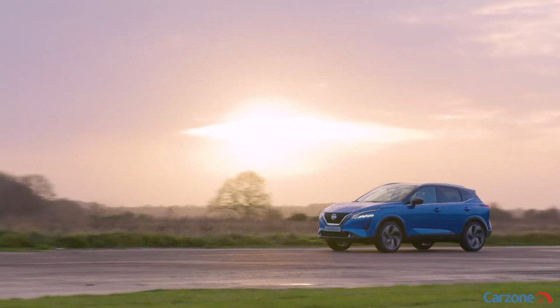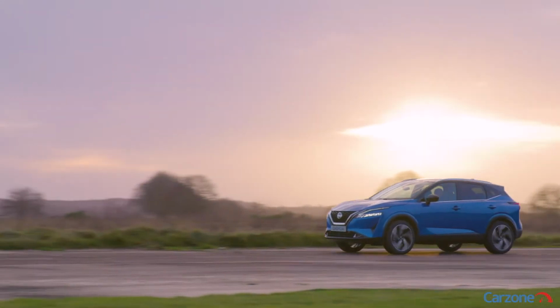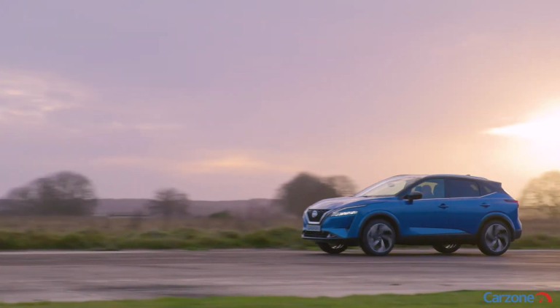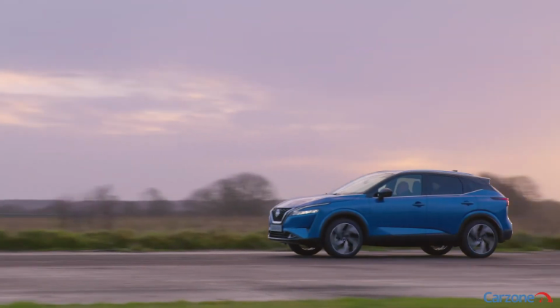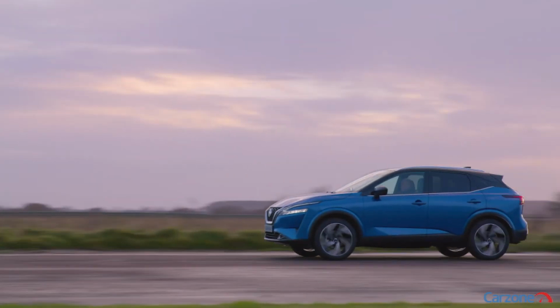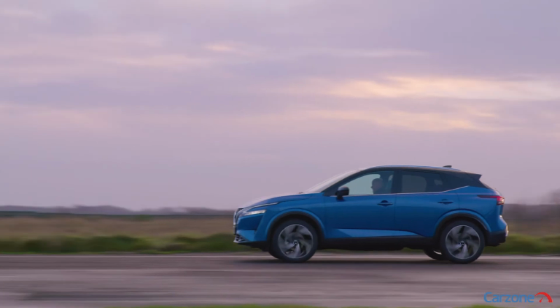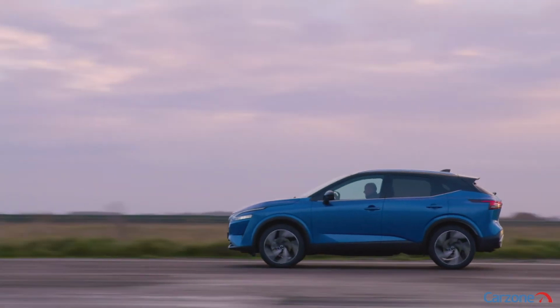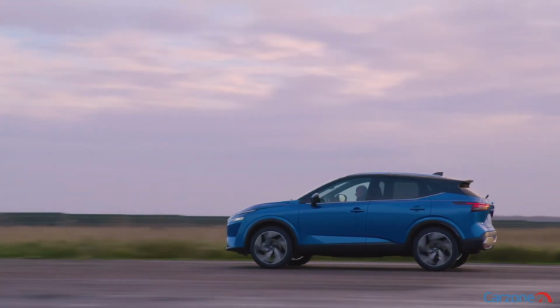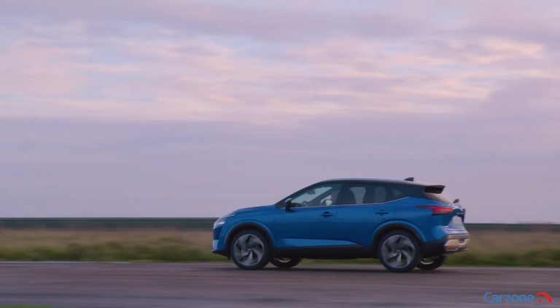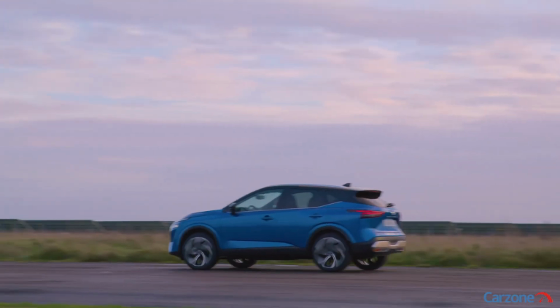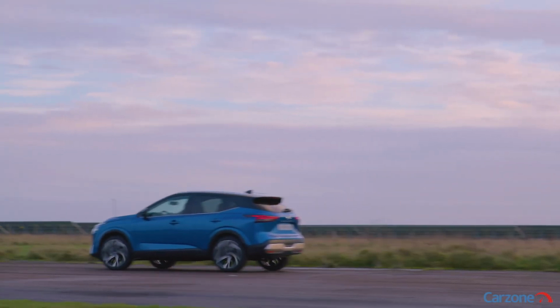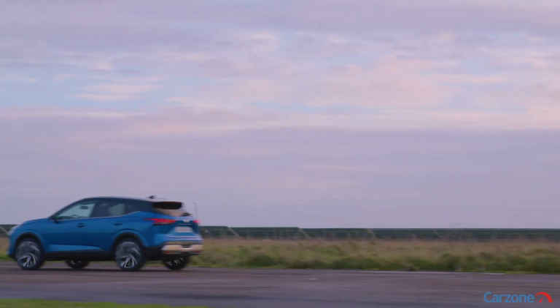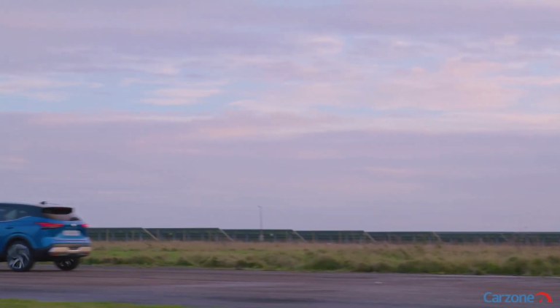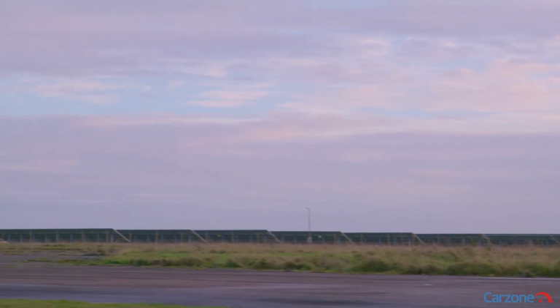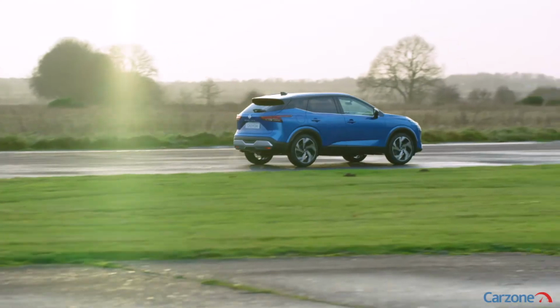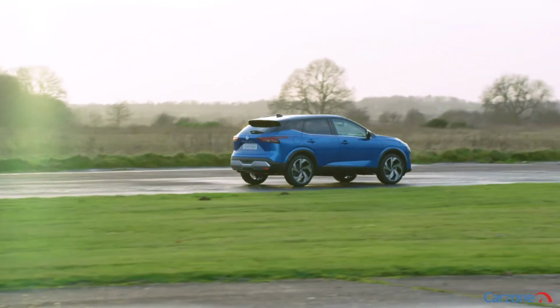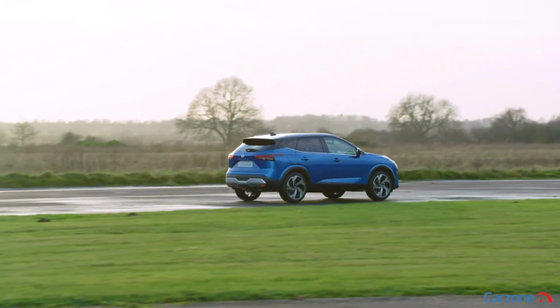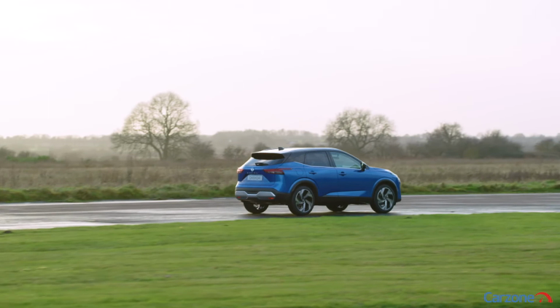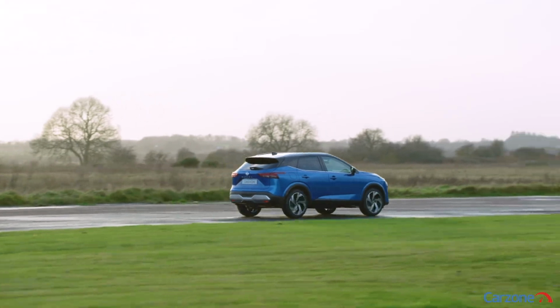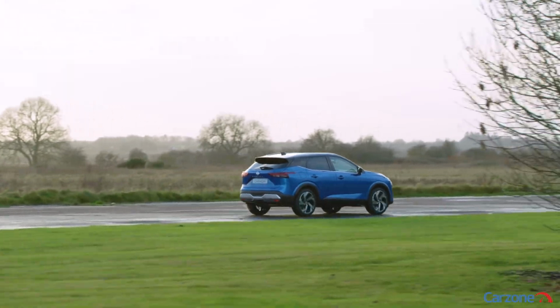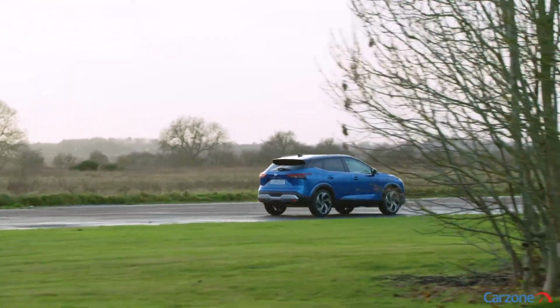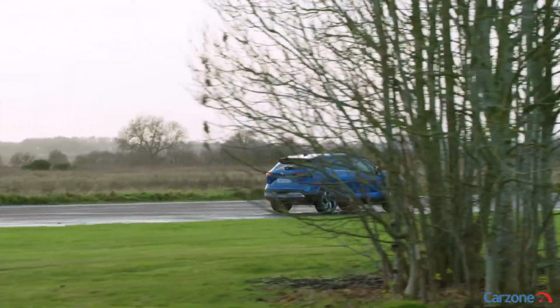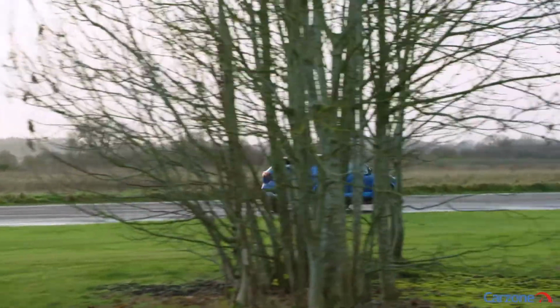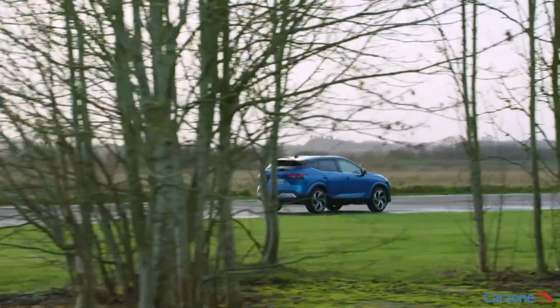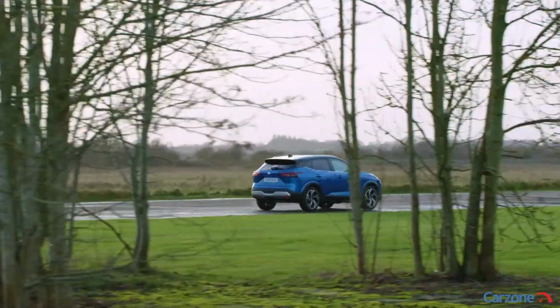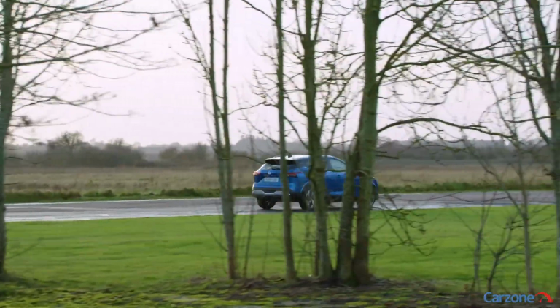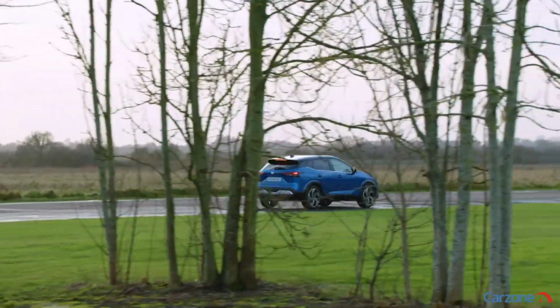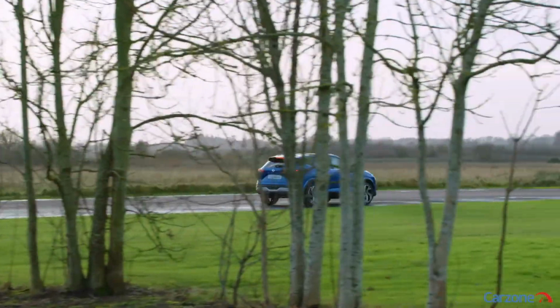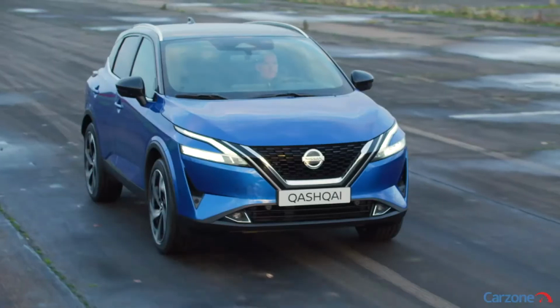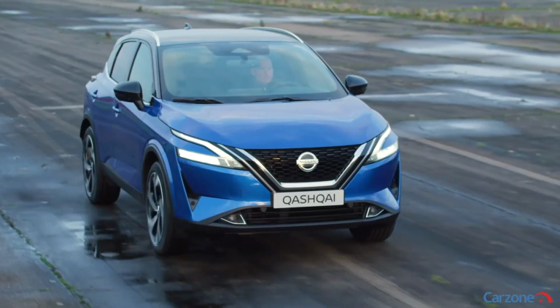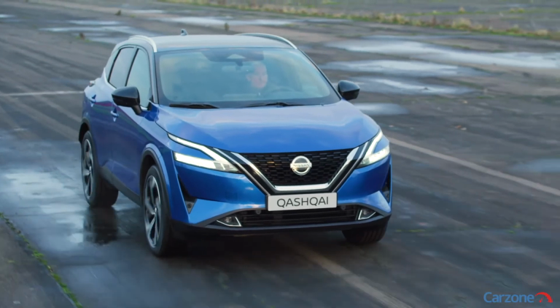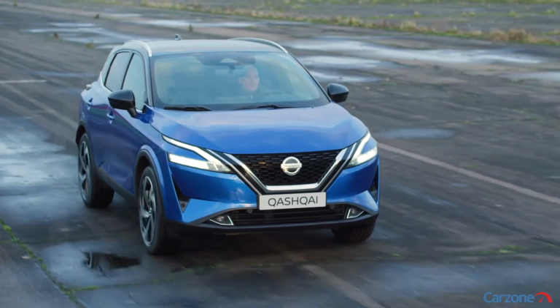With 330 newton-meters available and one-pedal driving possible, the e-Power system is a key part of Nissan's drive to have half the vehicles it sells in Europe powered by some form of electrification by 2024.